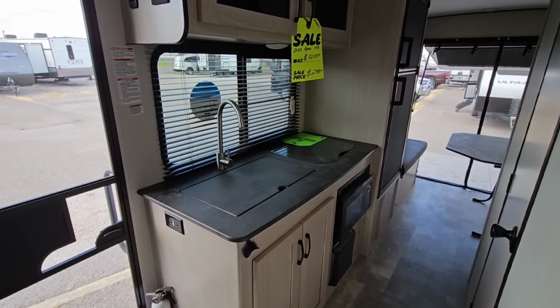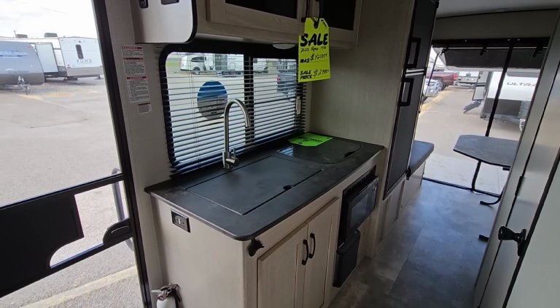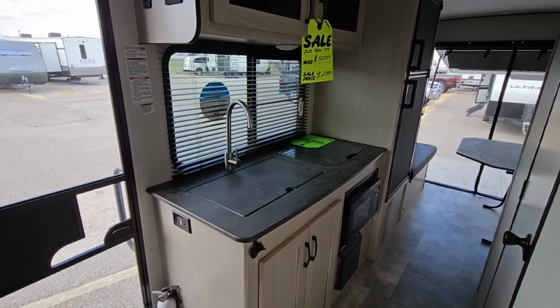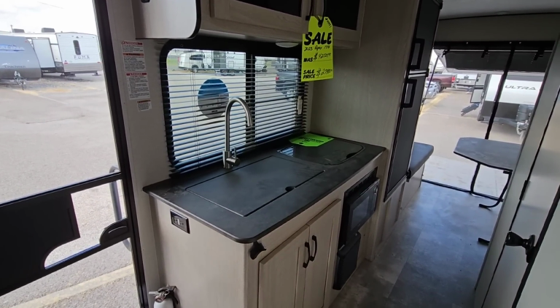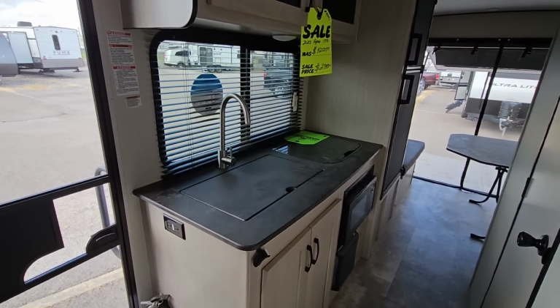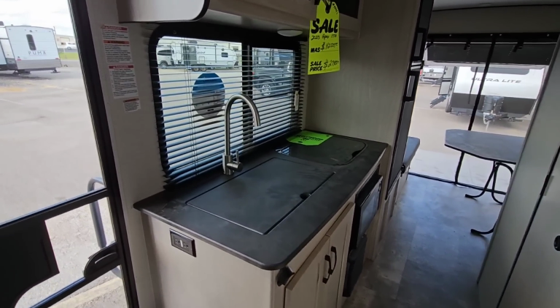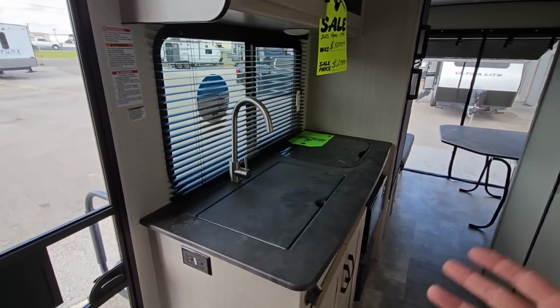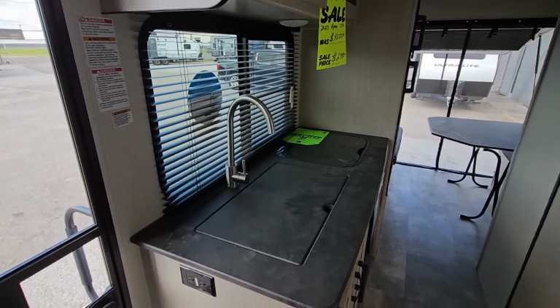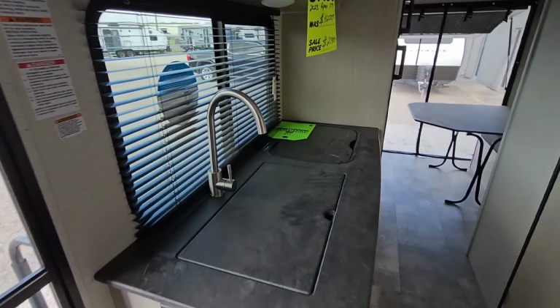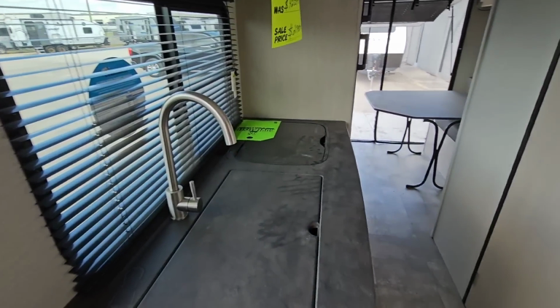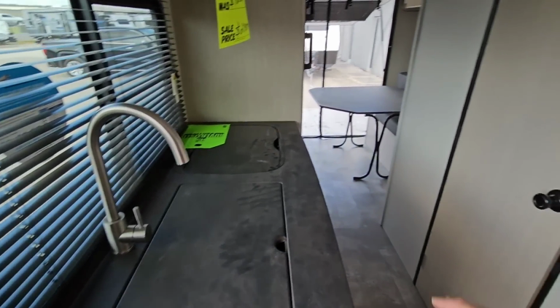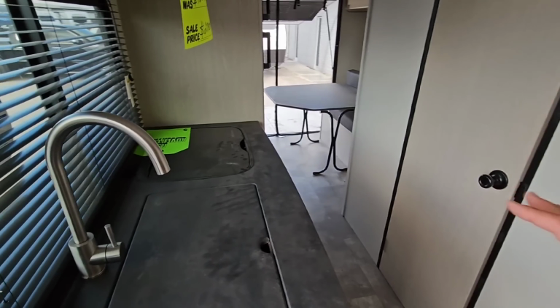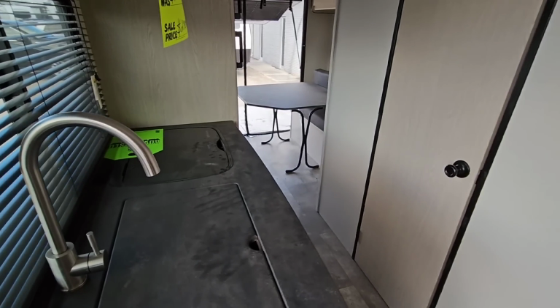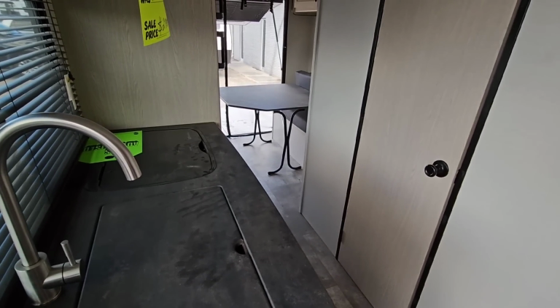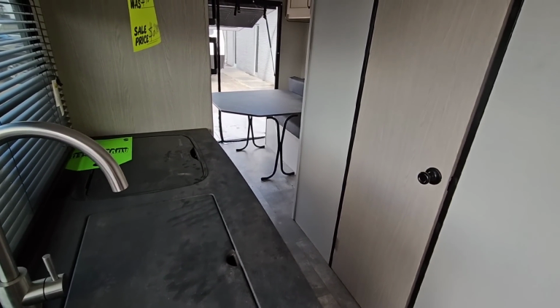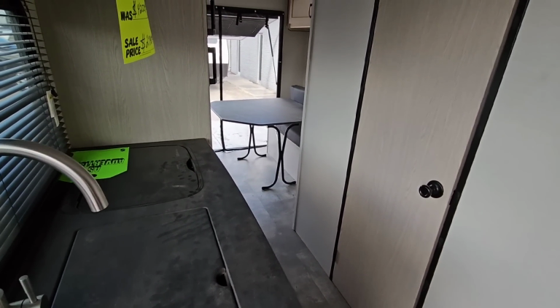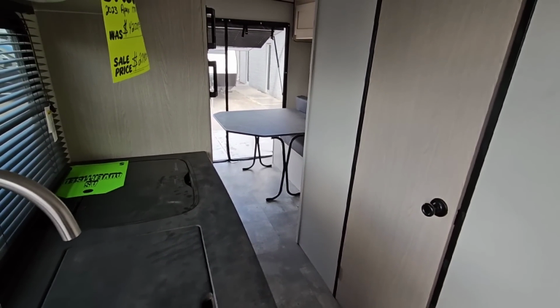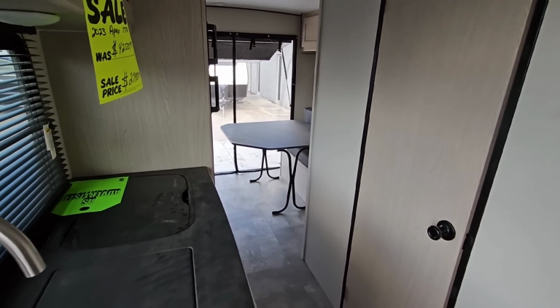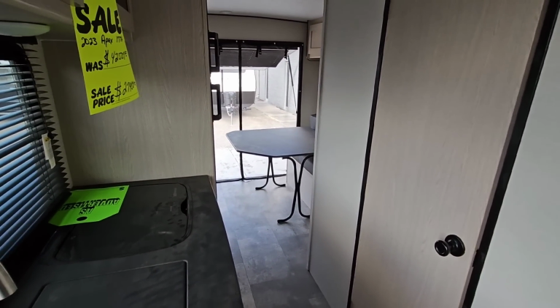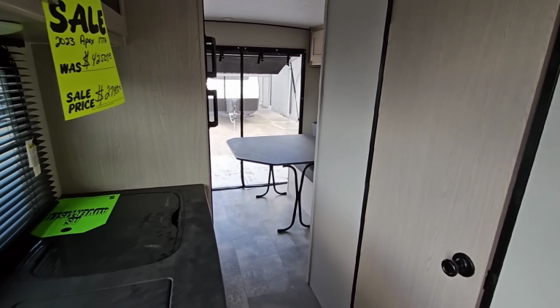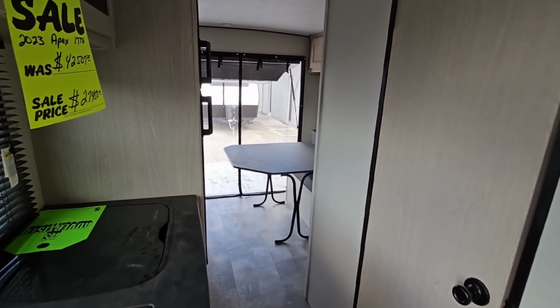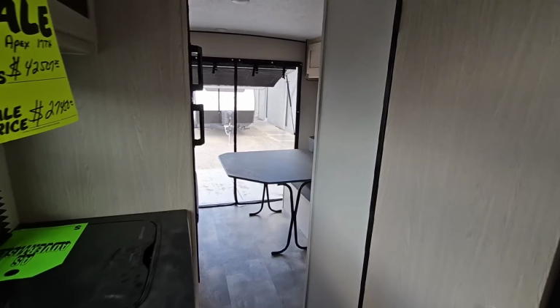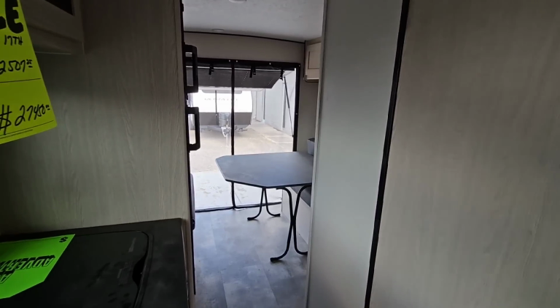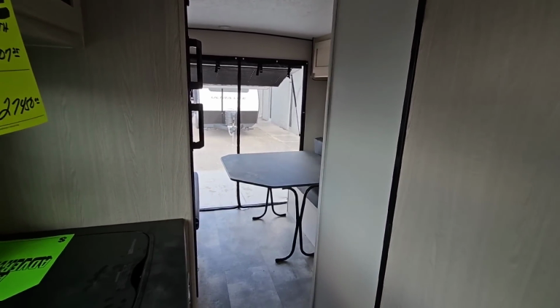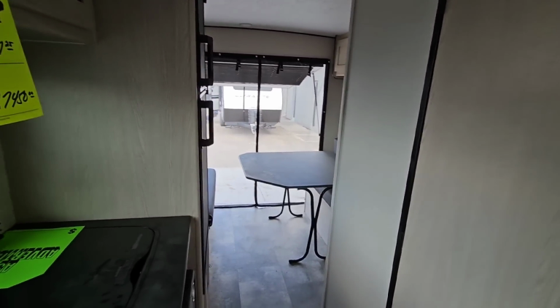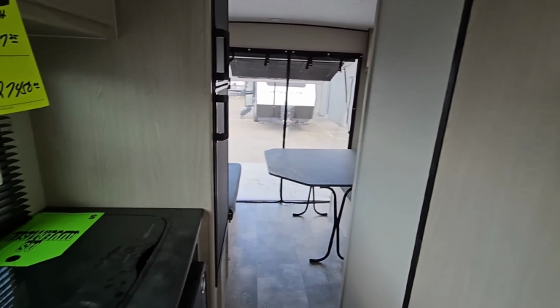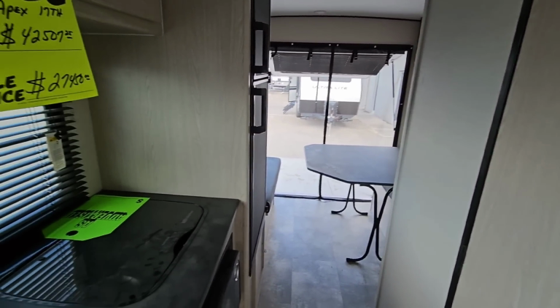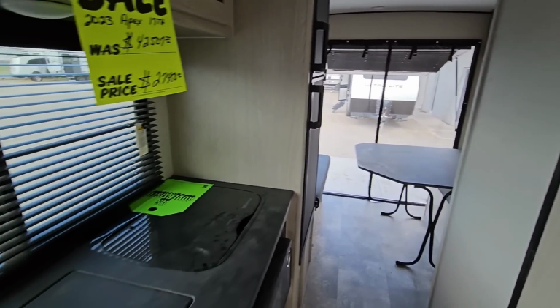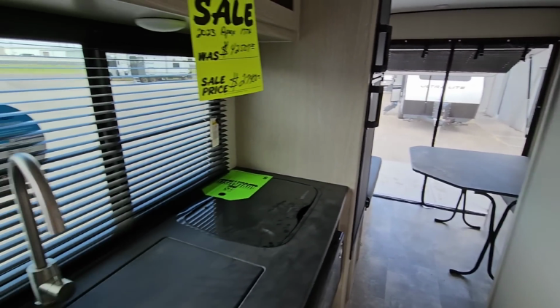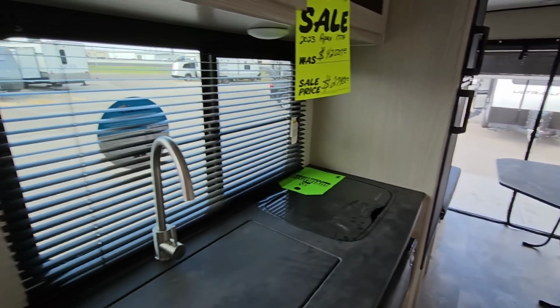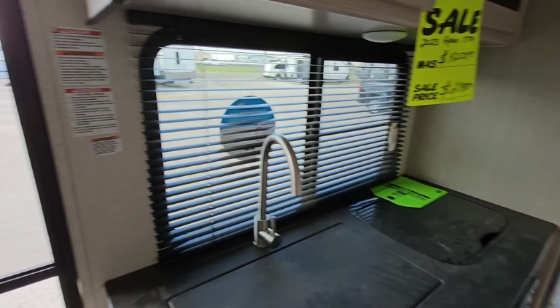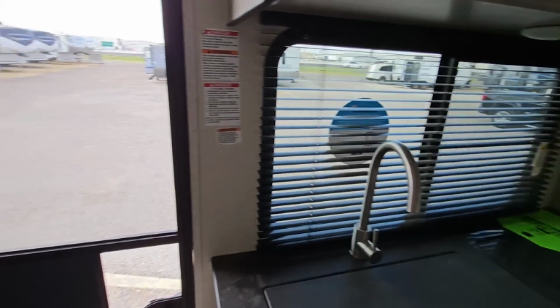No slides, which is kind of awesome to be honest with you. And you have all of this light, all of this airflow, and all of these windows. I absolutely love it.